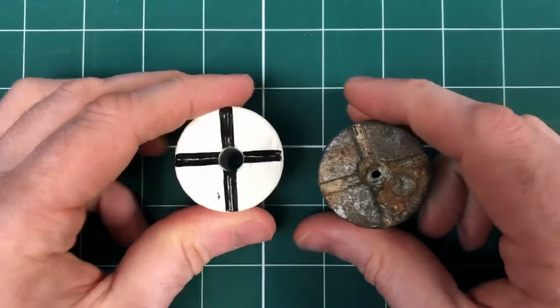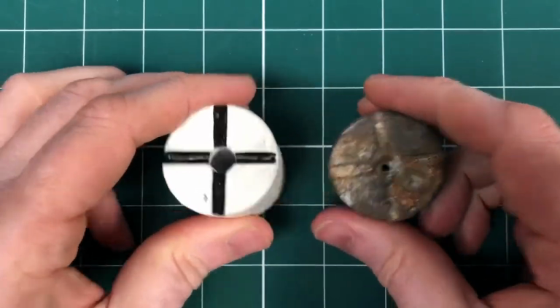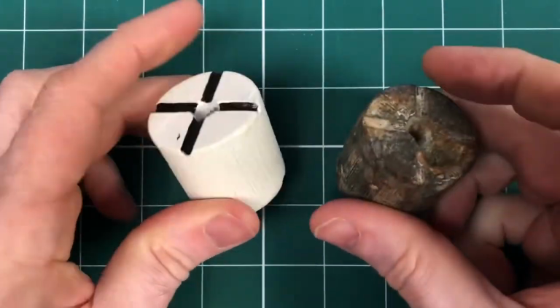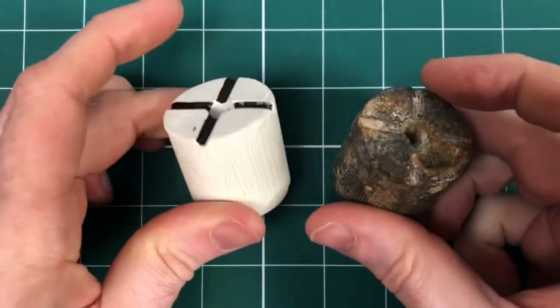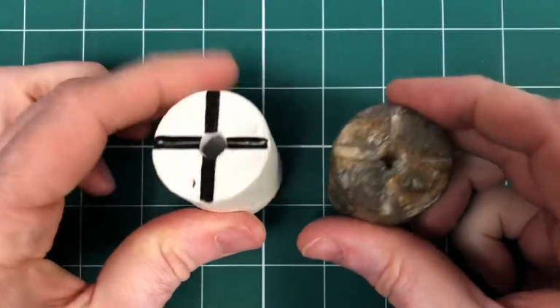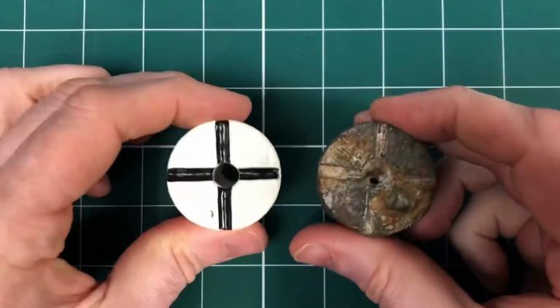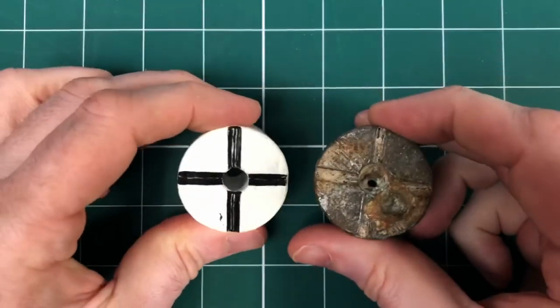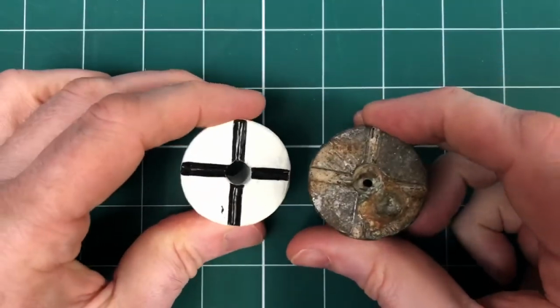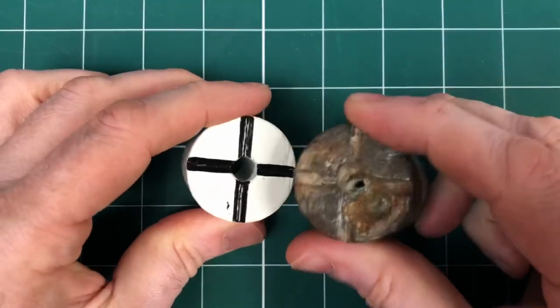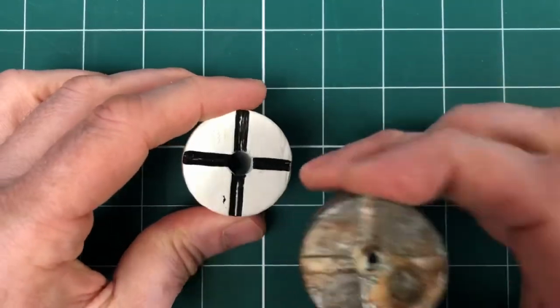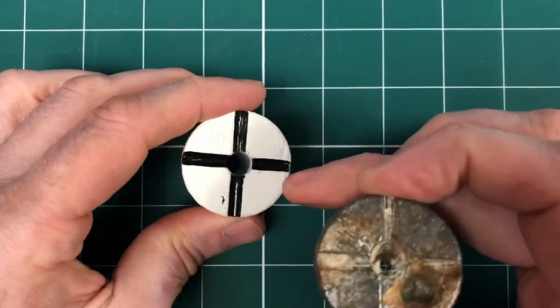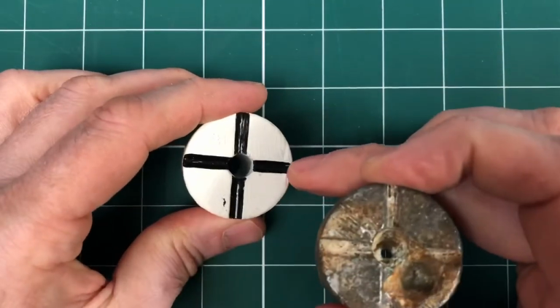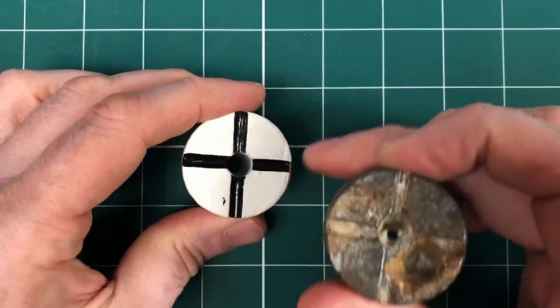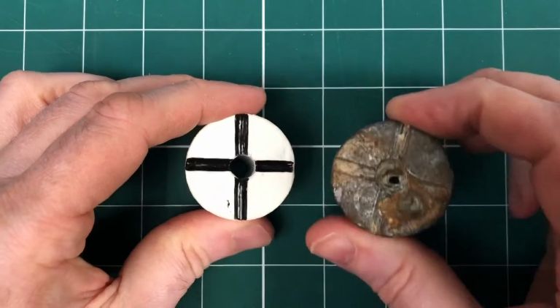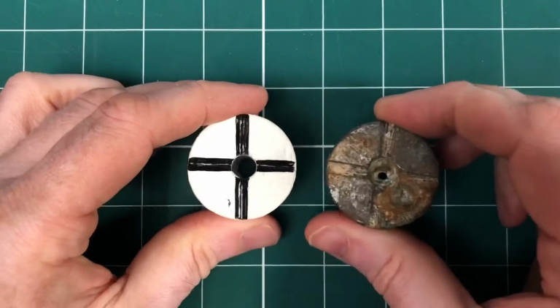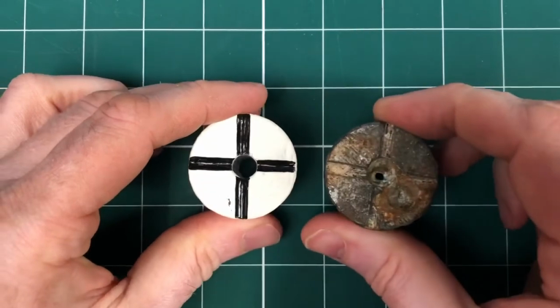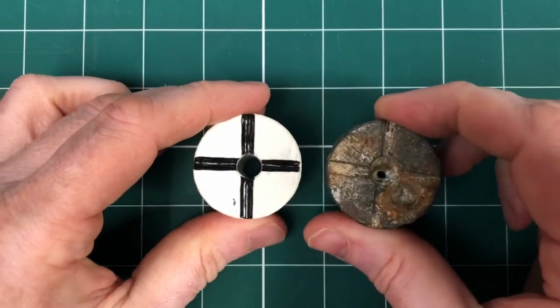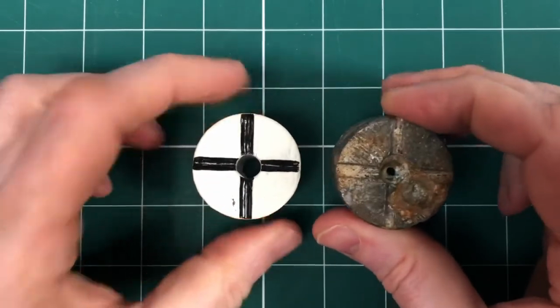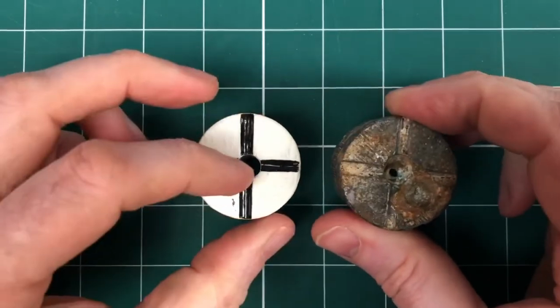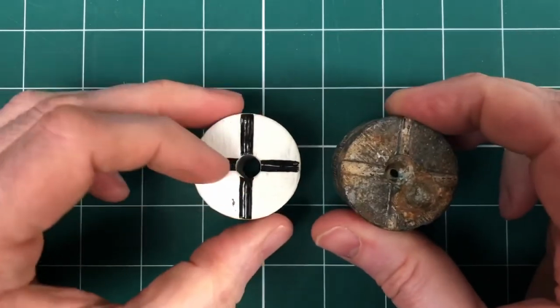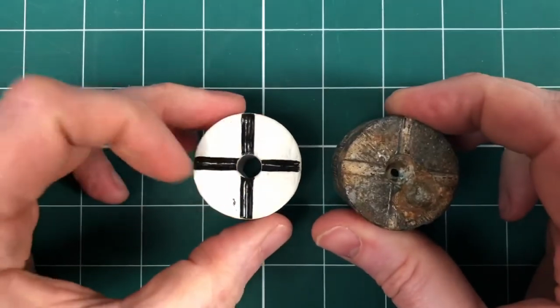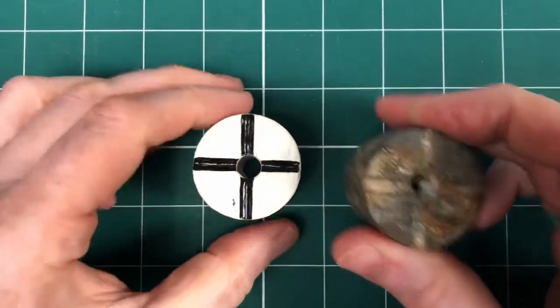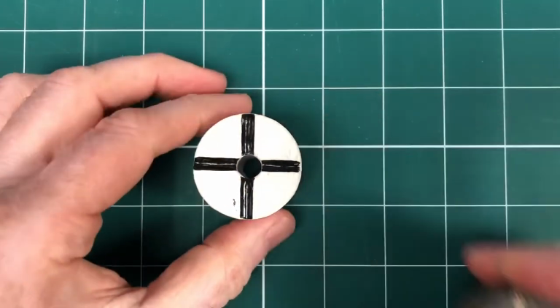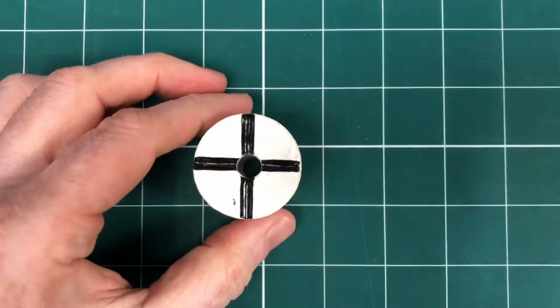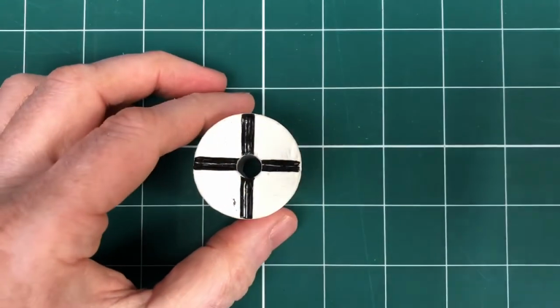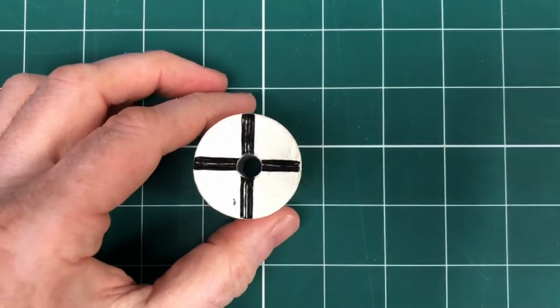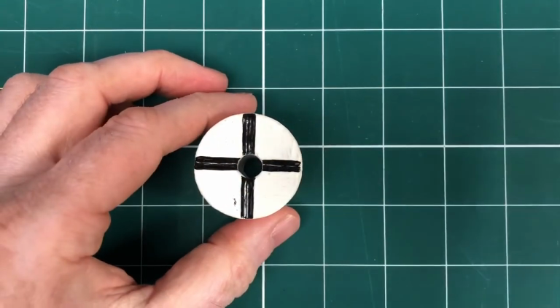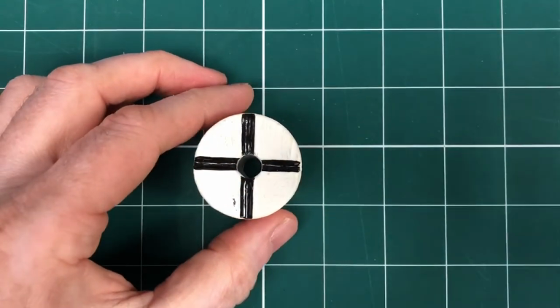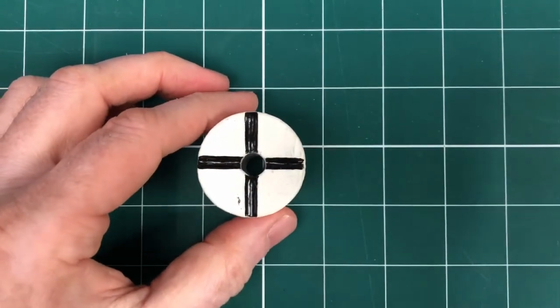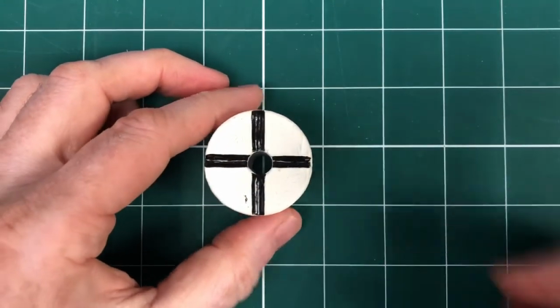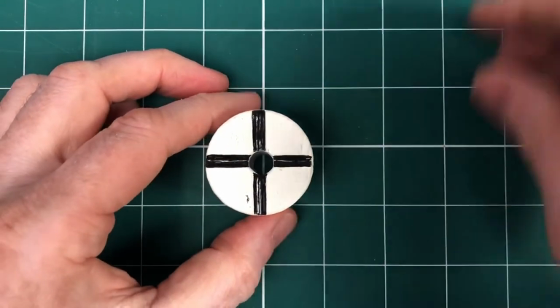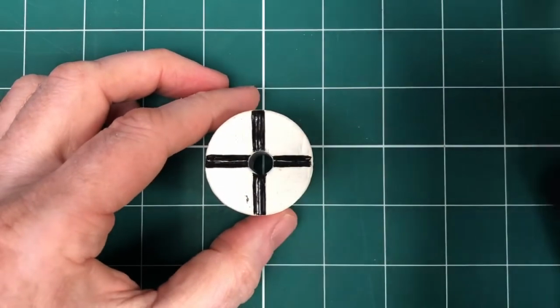We've then painted it up white, and inlaid these lines in black. Now how is it used?